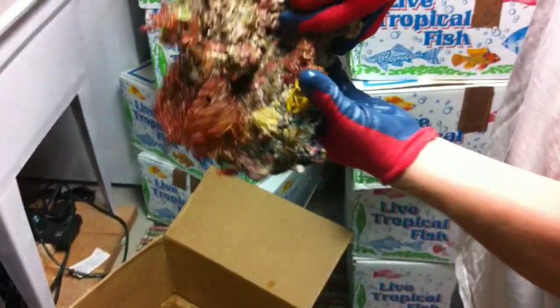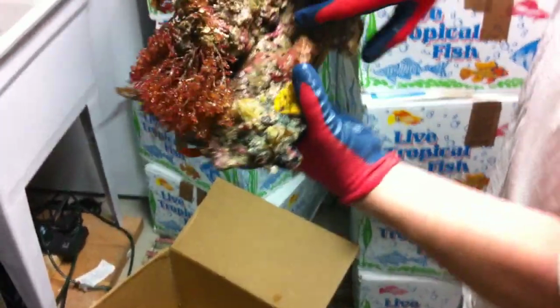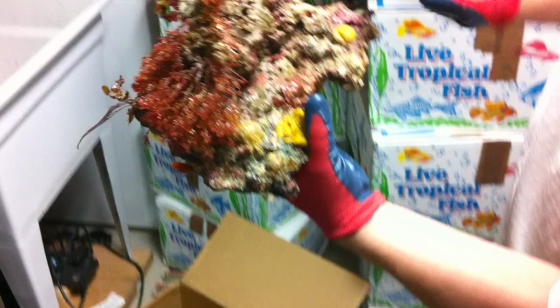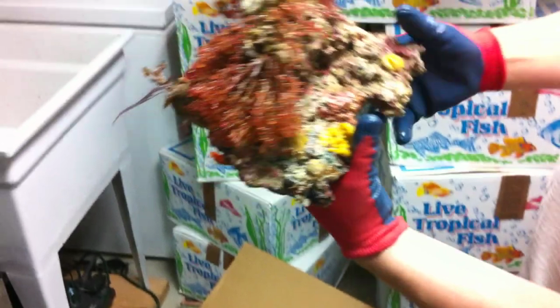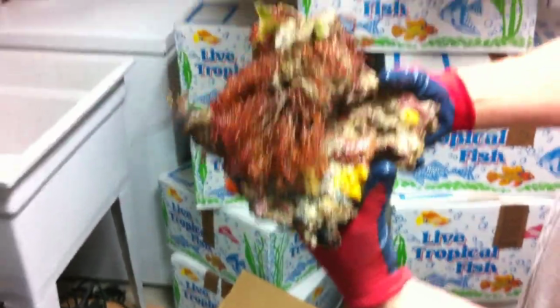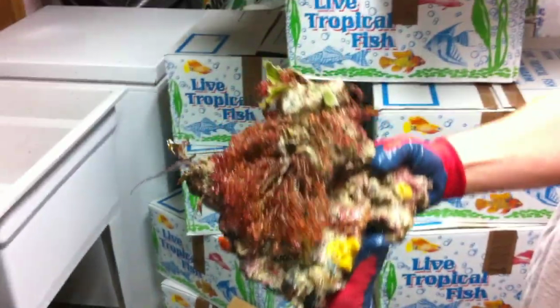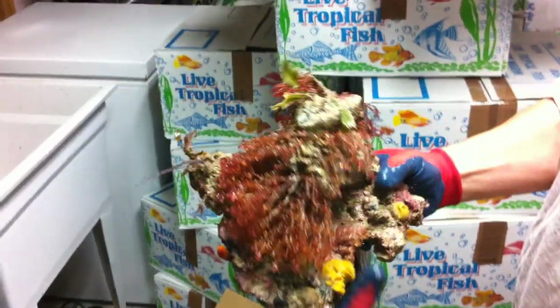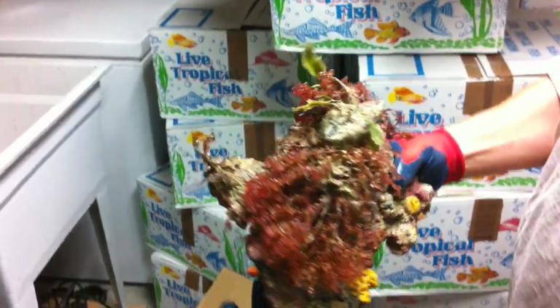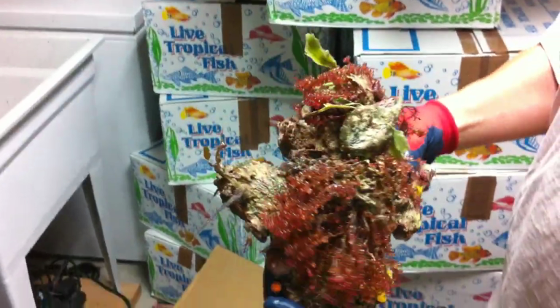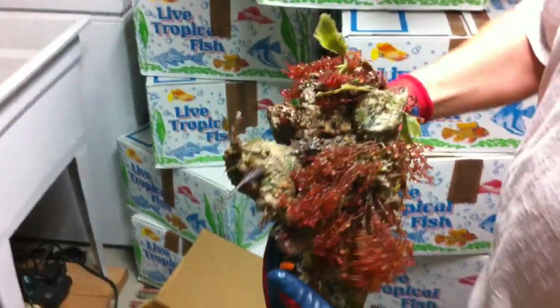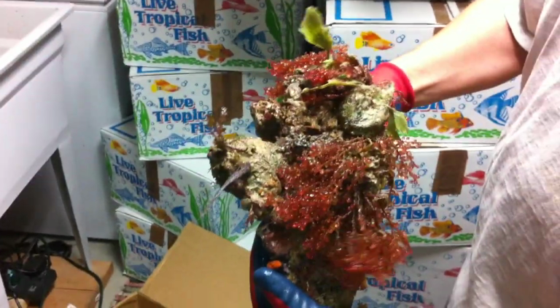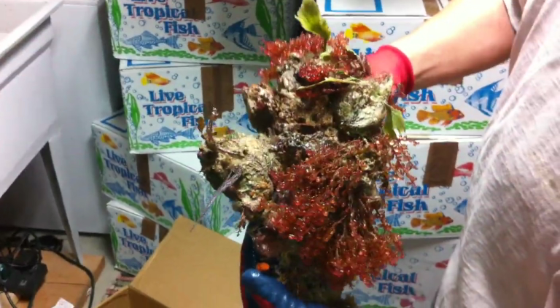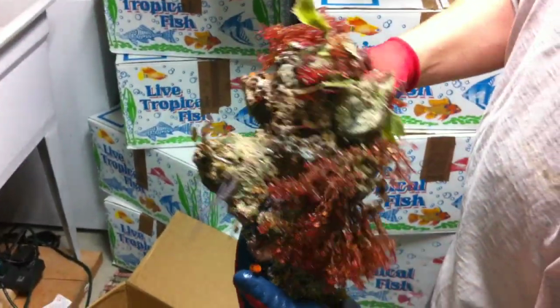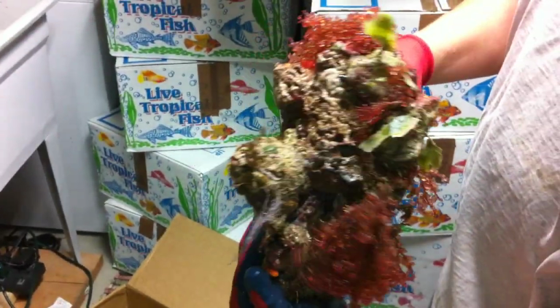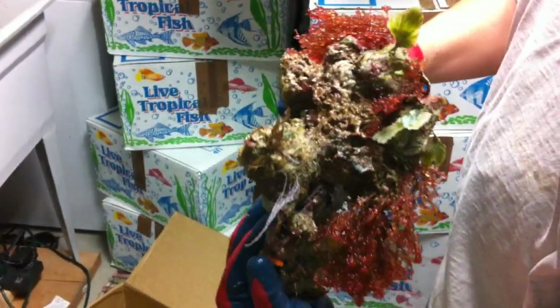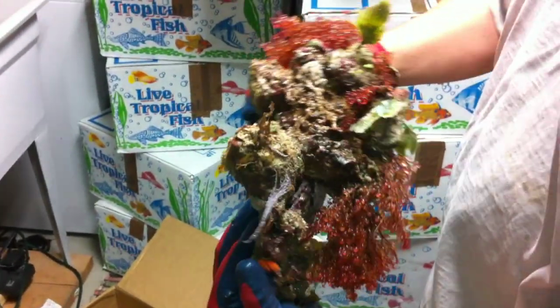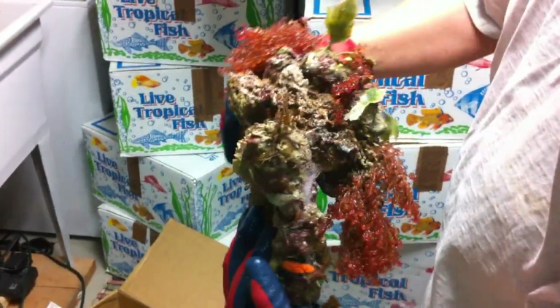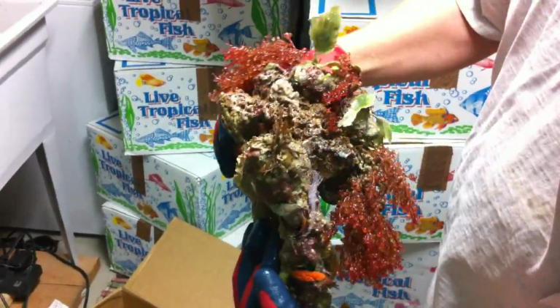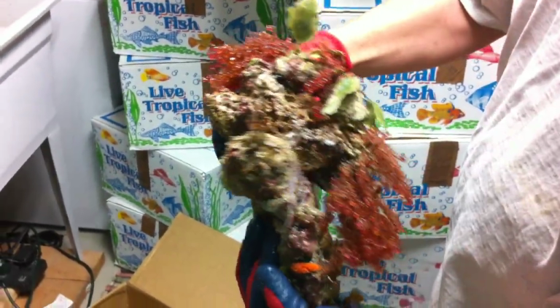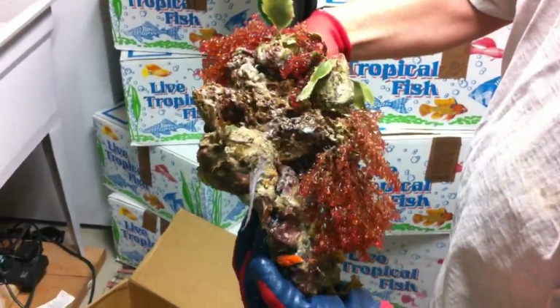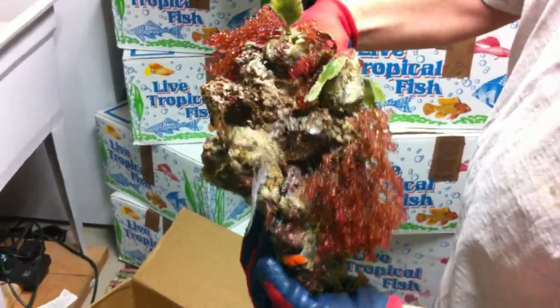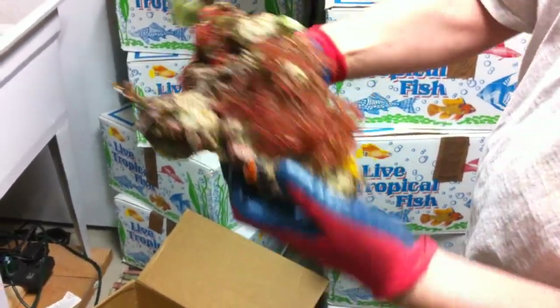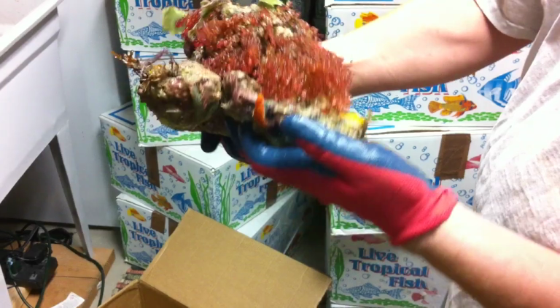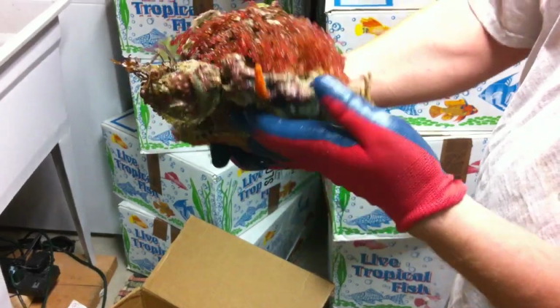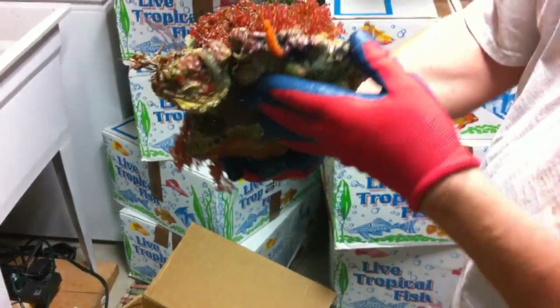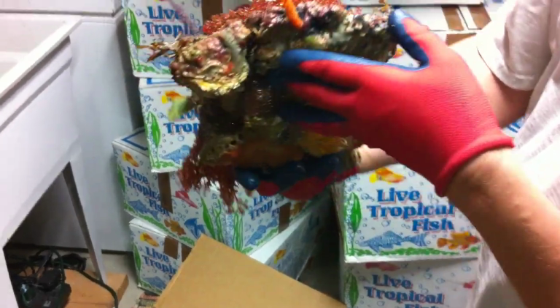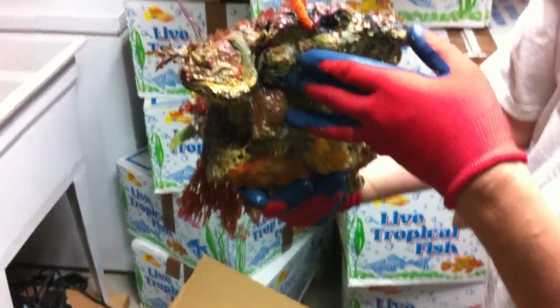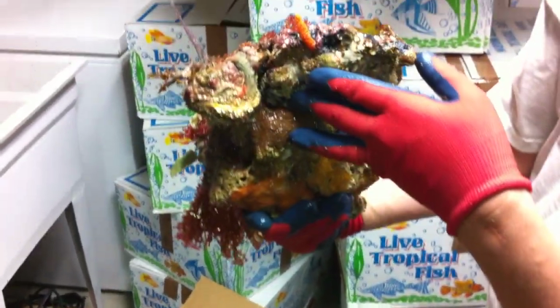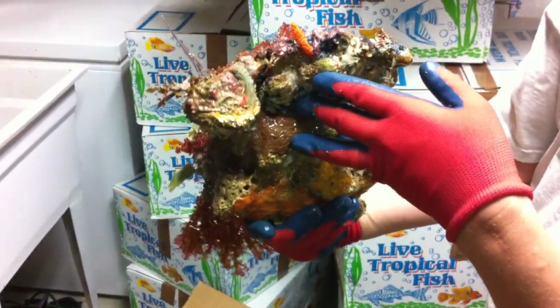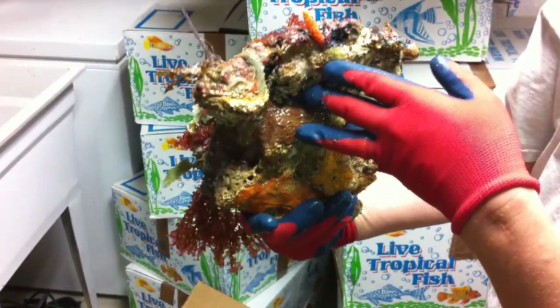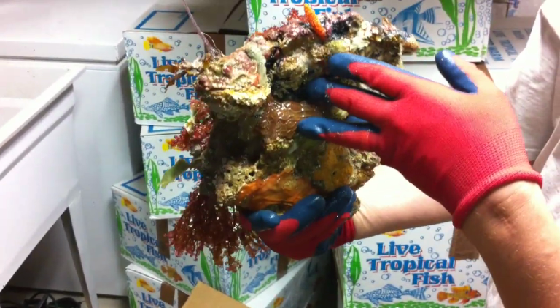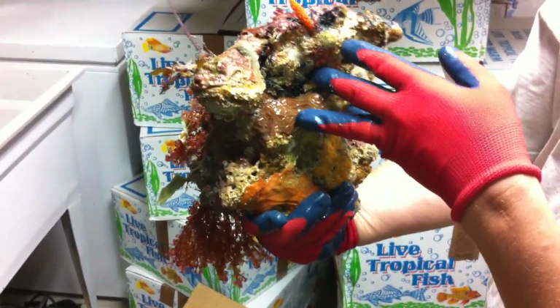Just real high grade rock, and like I say, this is what you'll get average in an average order of Primo Deco.